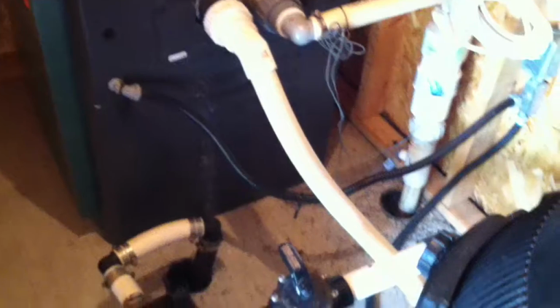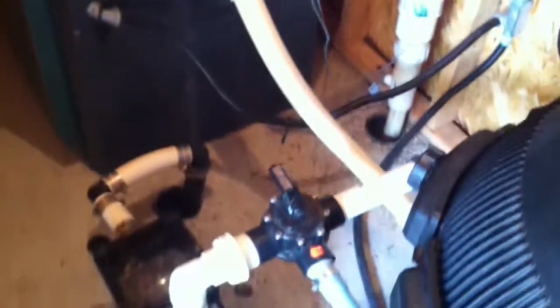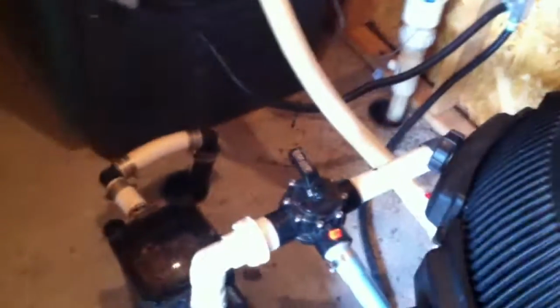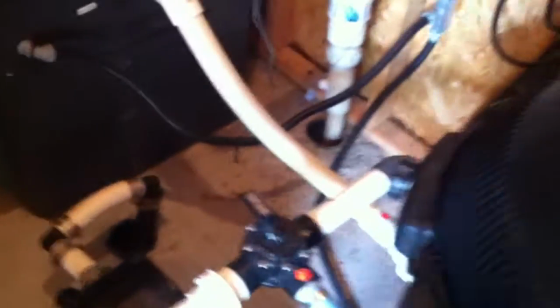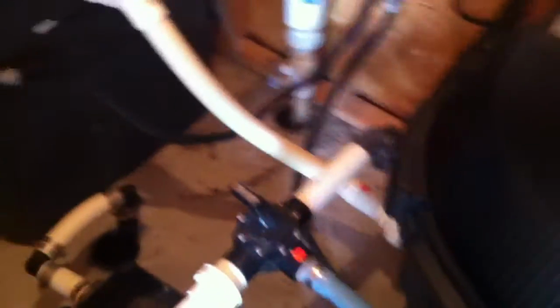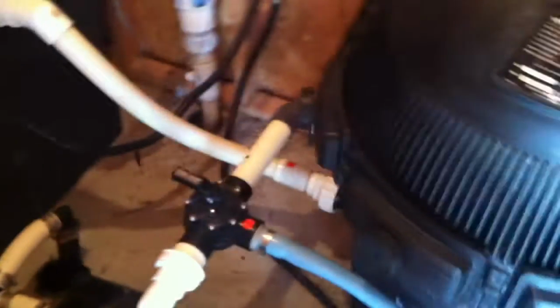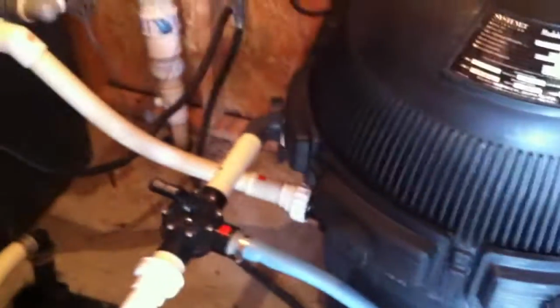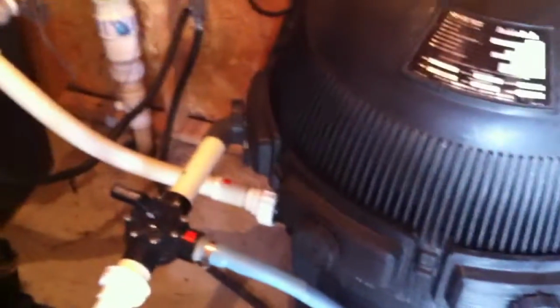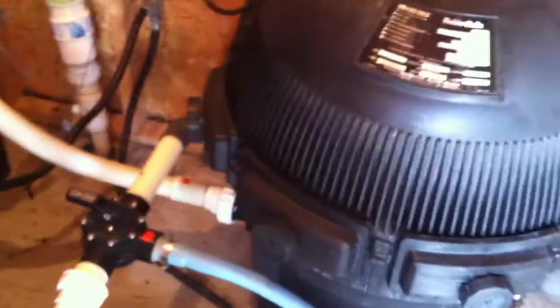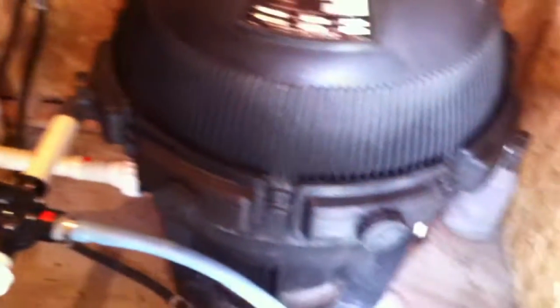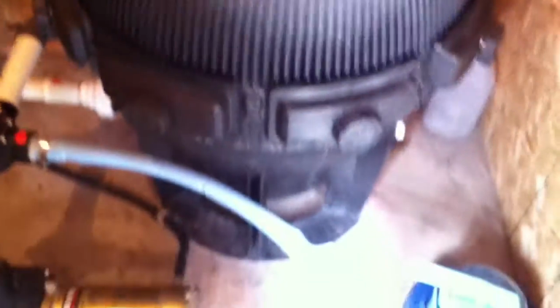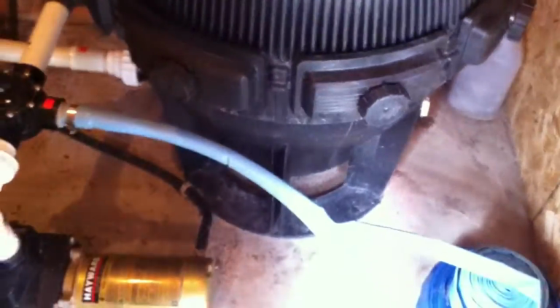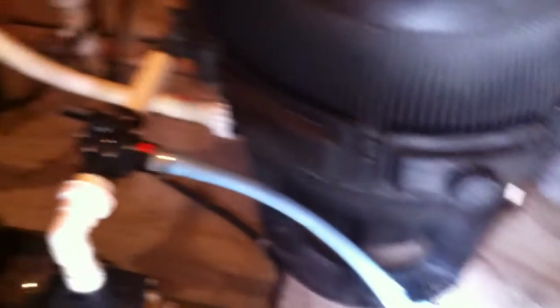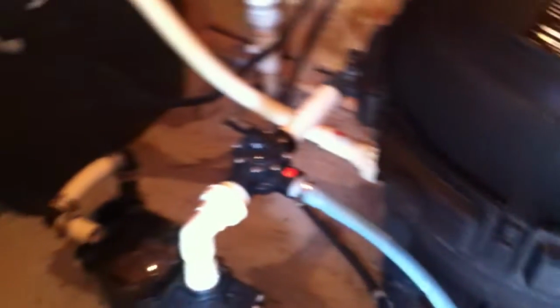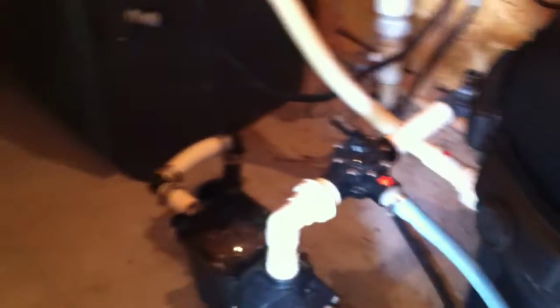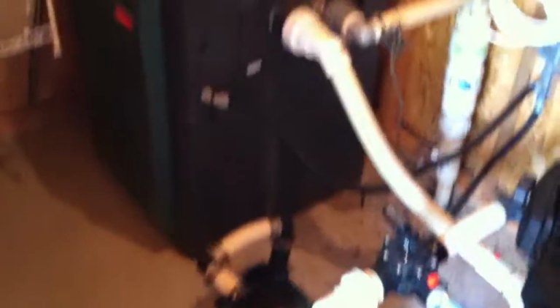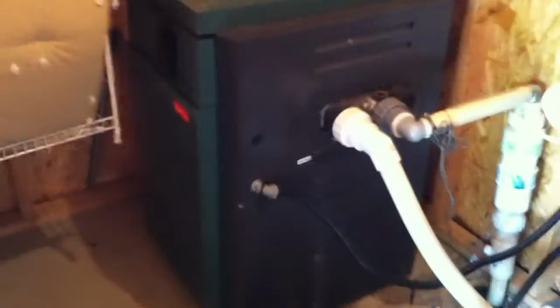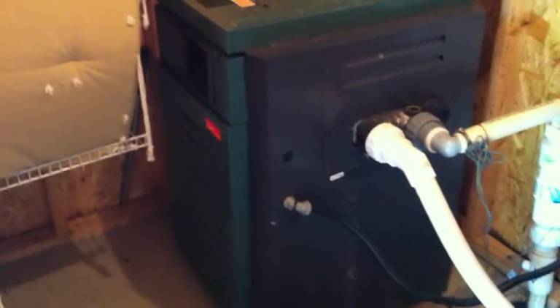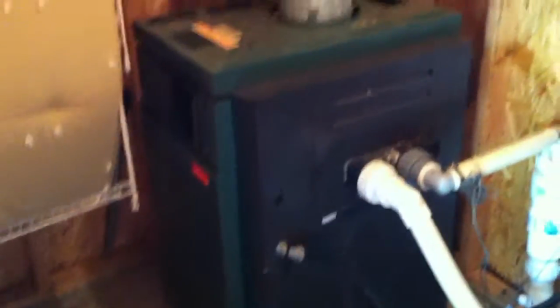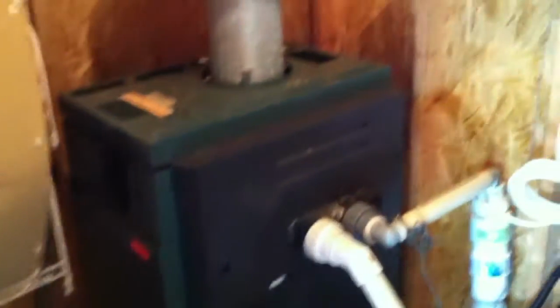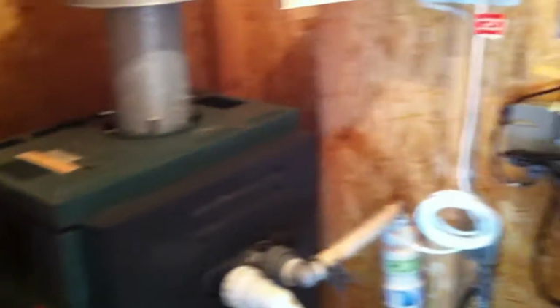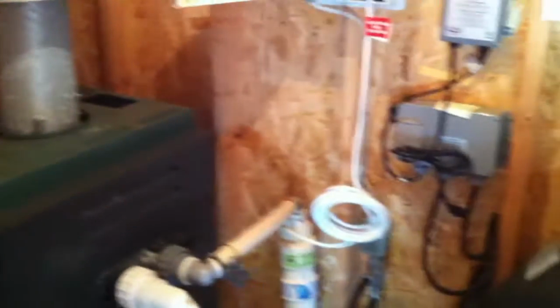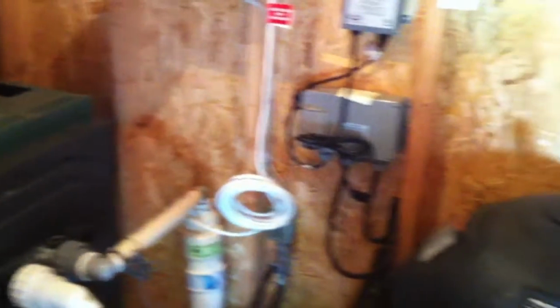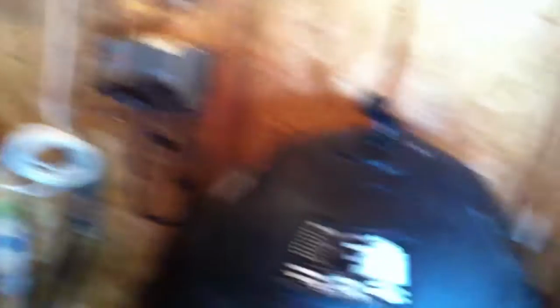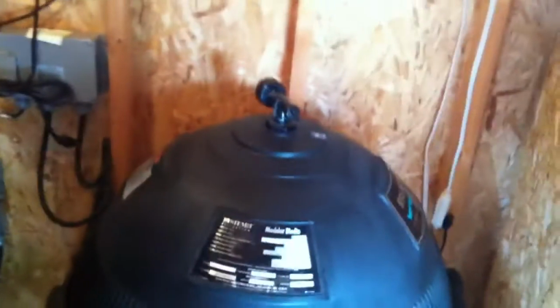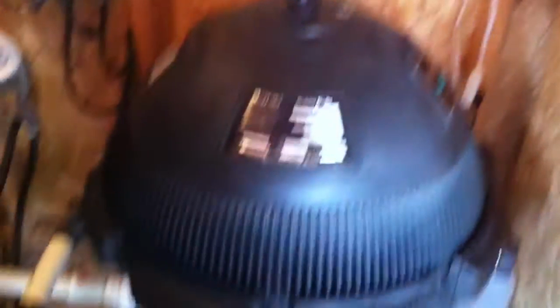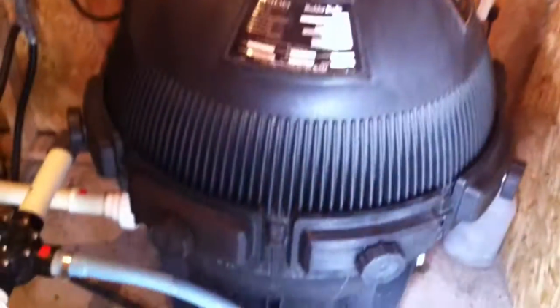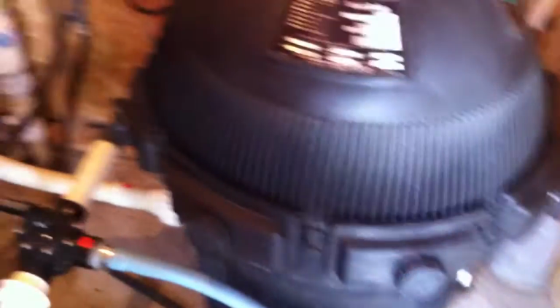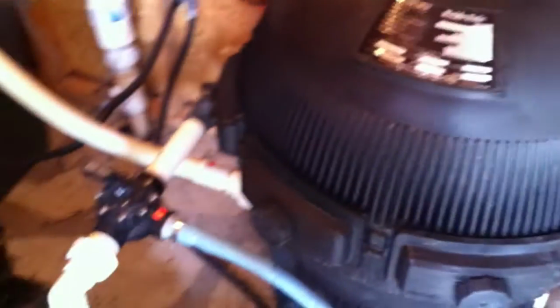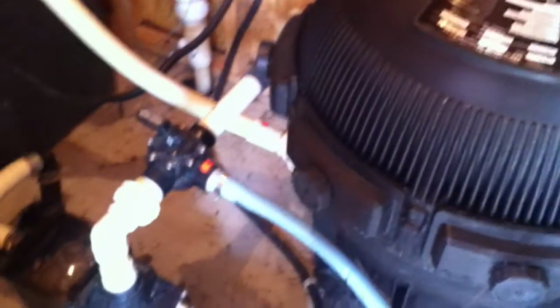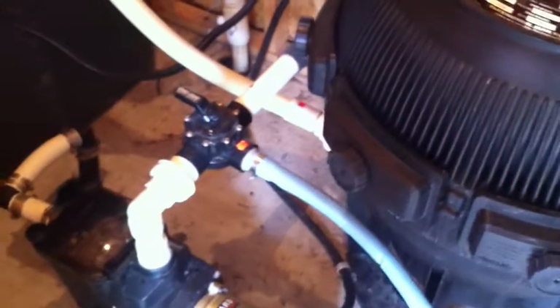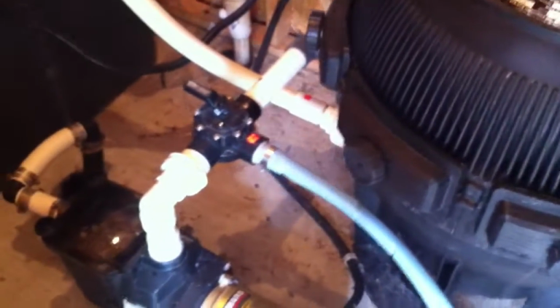Swimming Pool Steve here with another pump installation. Just wanted to go over some of the deficiencies. This is actually a very high-end pool. It's got some nice equipment here — a nice big cartridge filter and a salt water system.